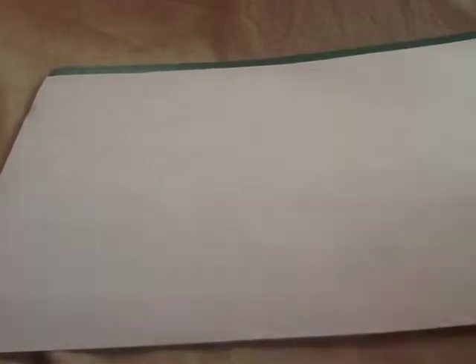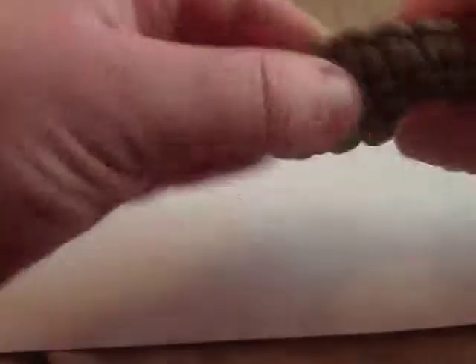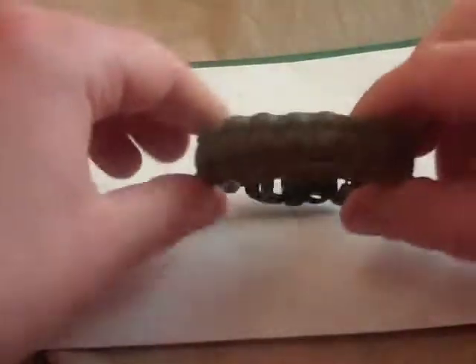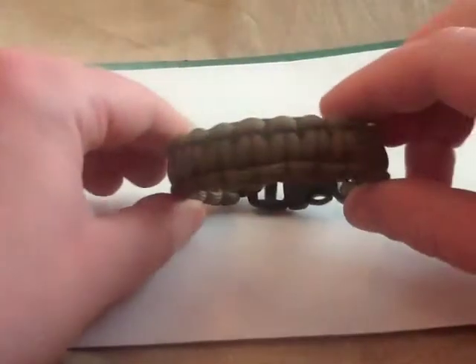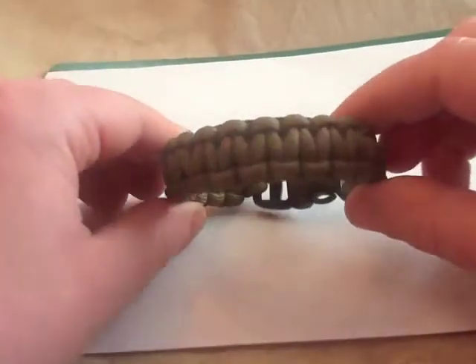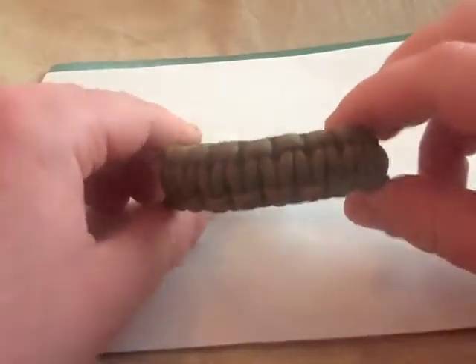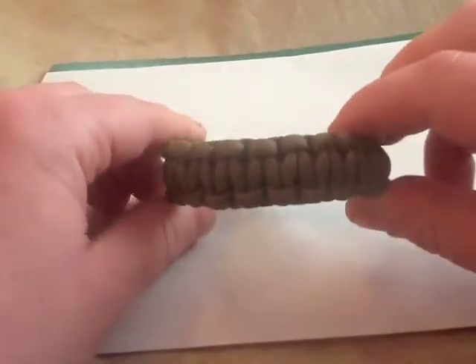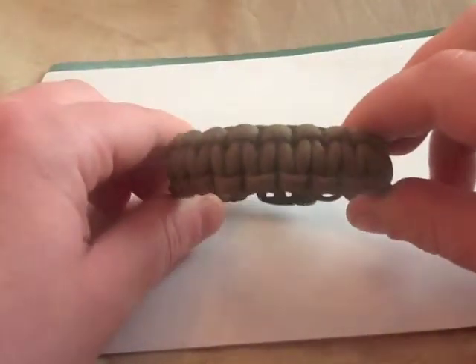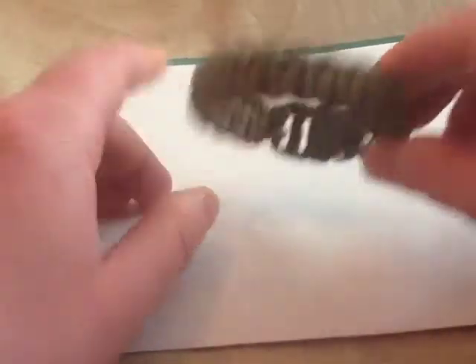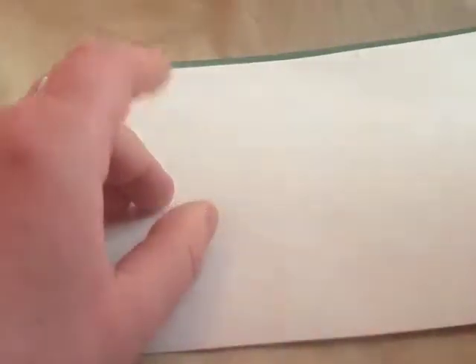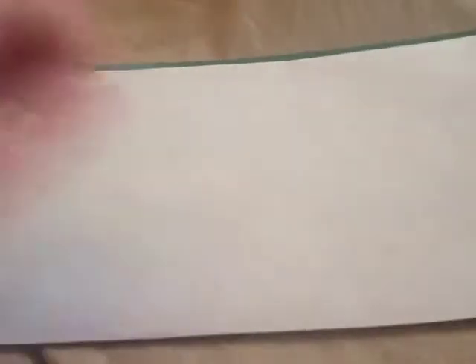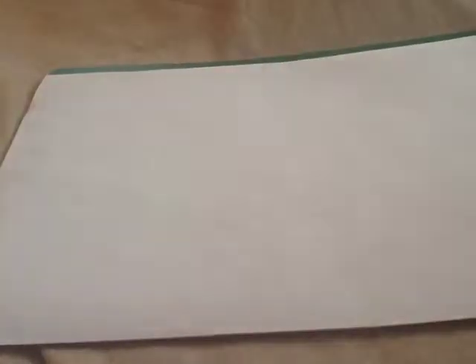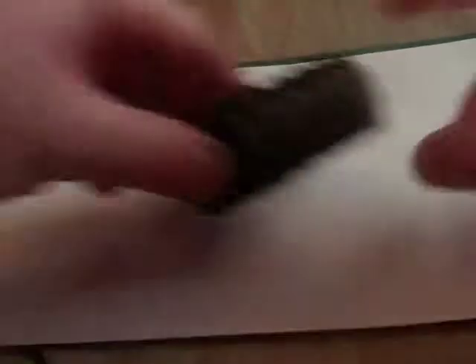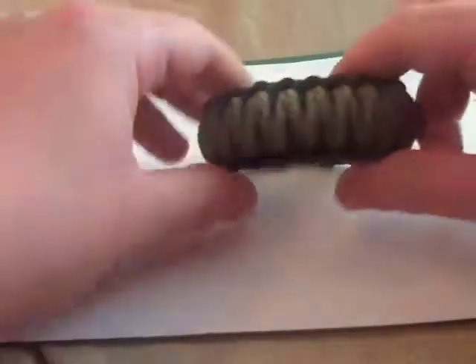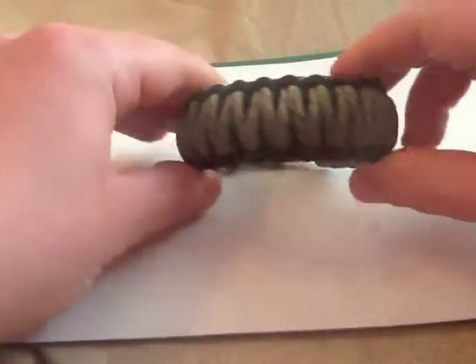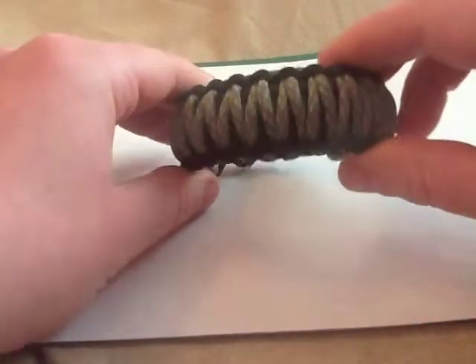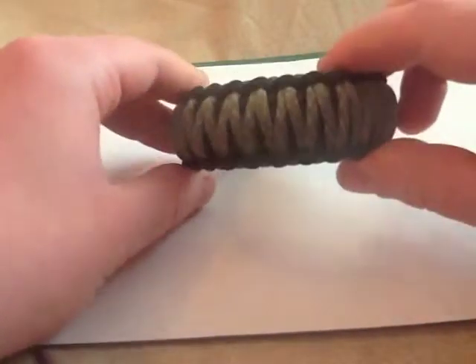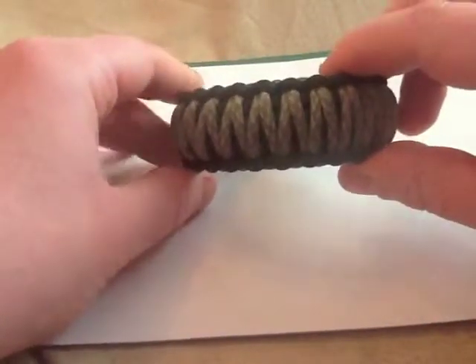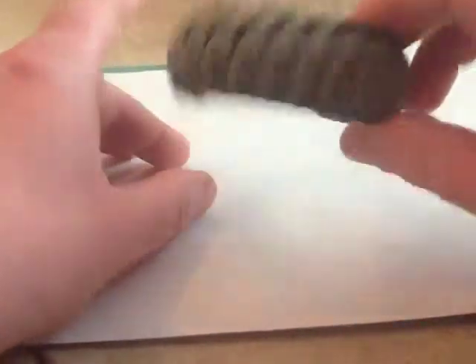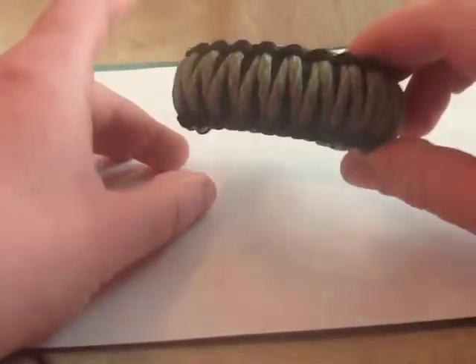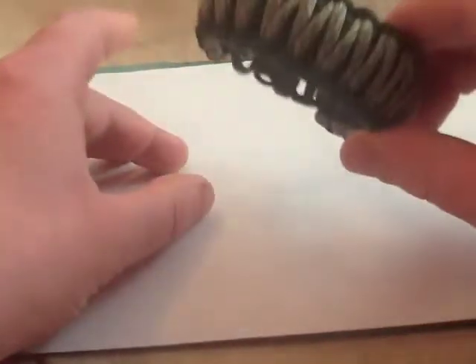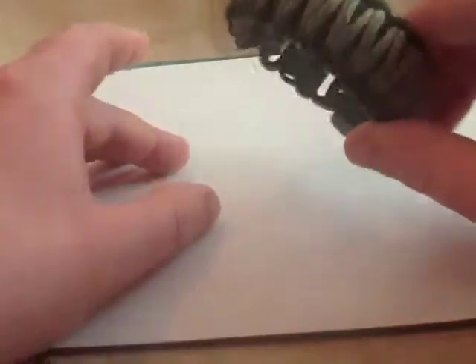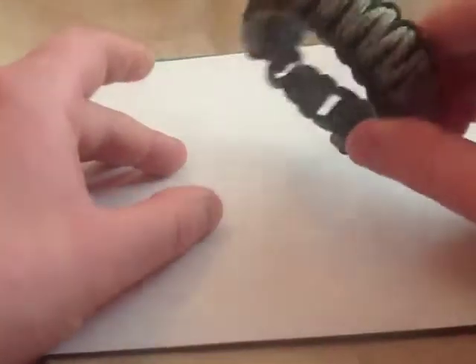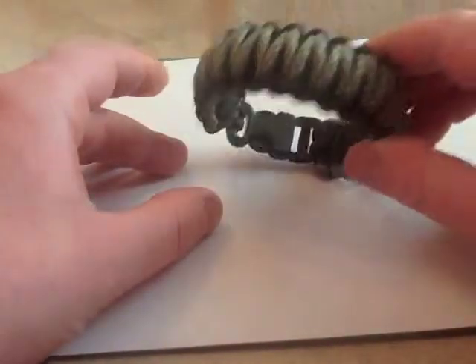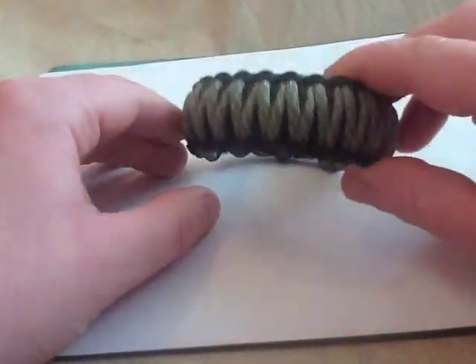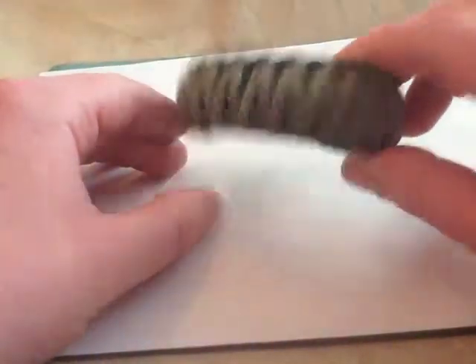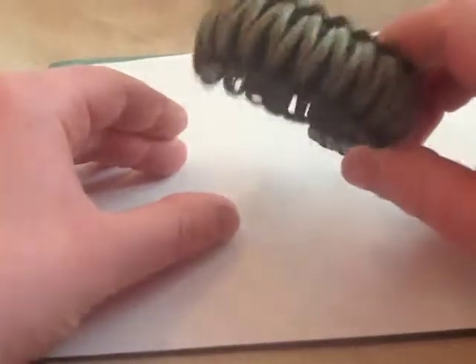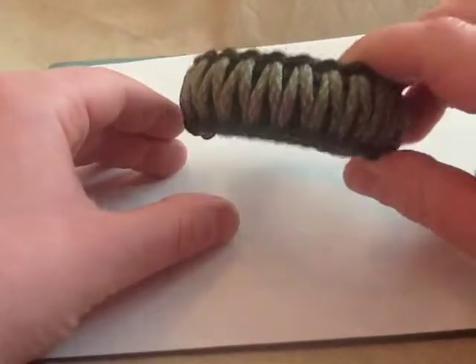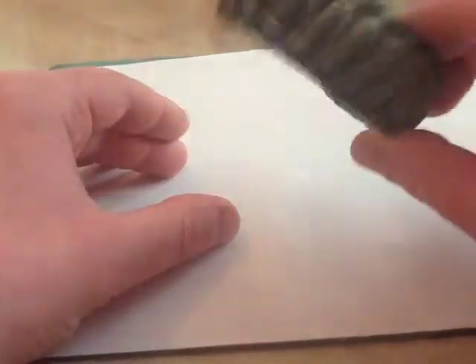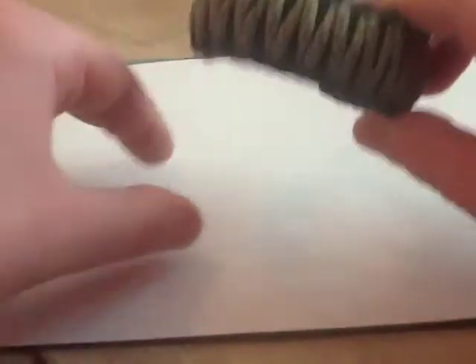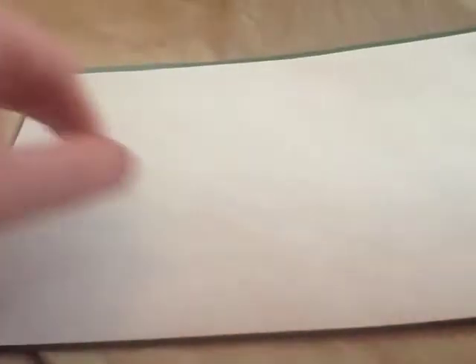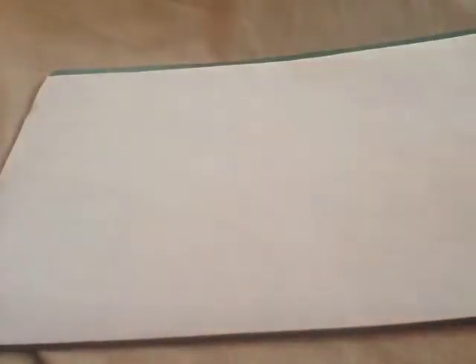And we've got the old average - everyone's seen these a million times. Cobra weave. King Cobra weave - I like that one. I was going to give that to someone but I think that's a bit of a keeper. I like that combo.